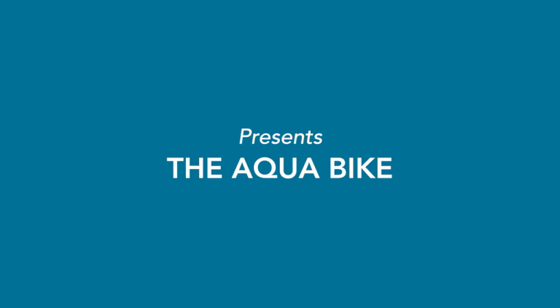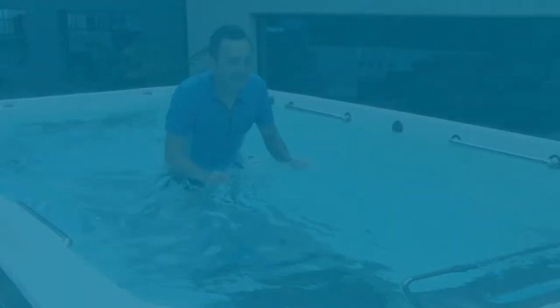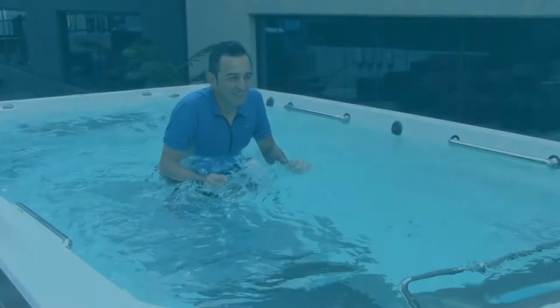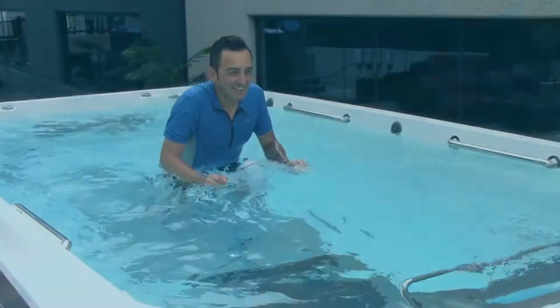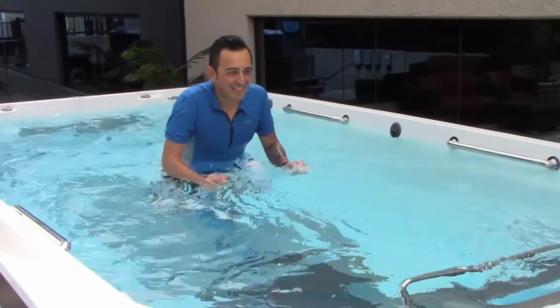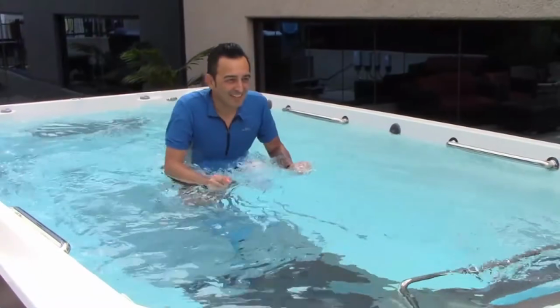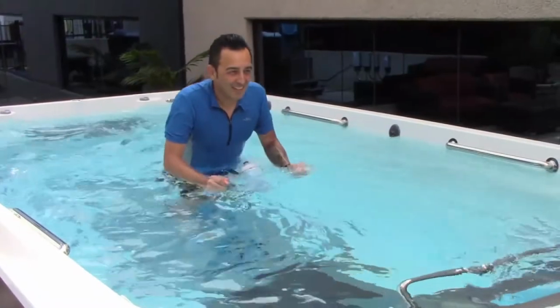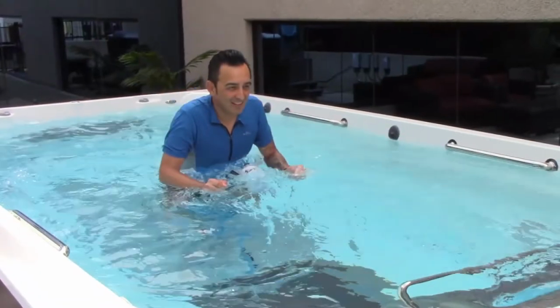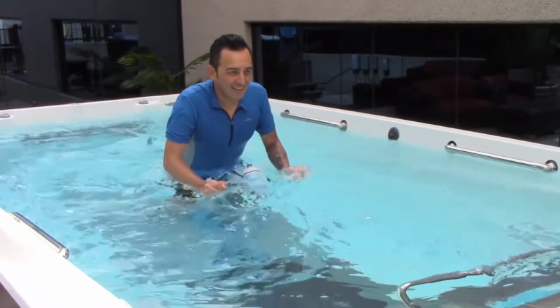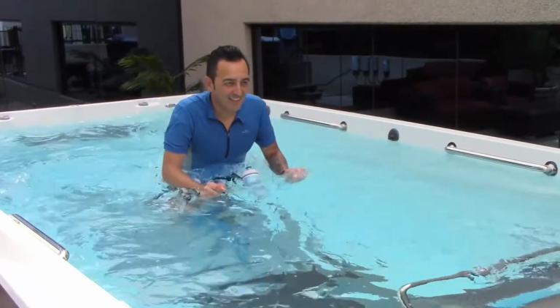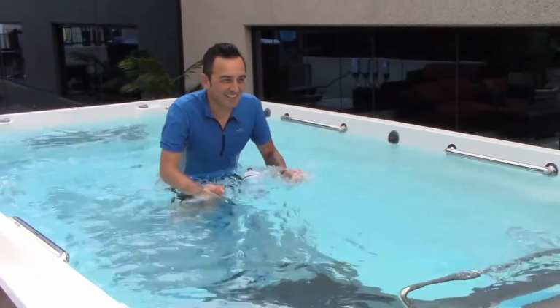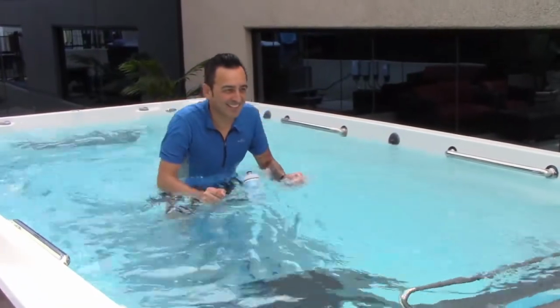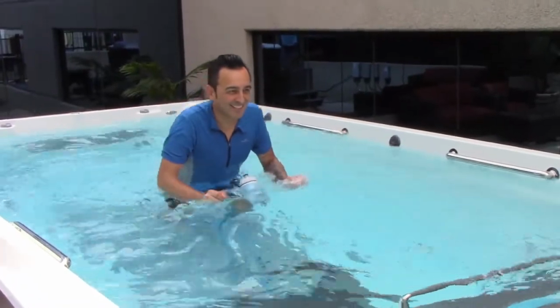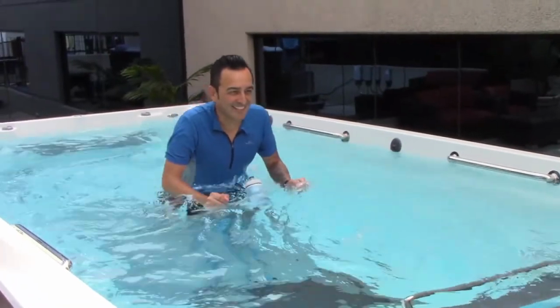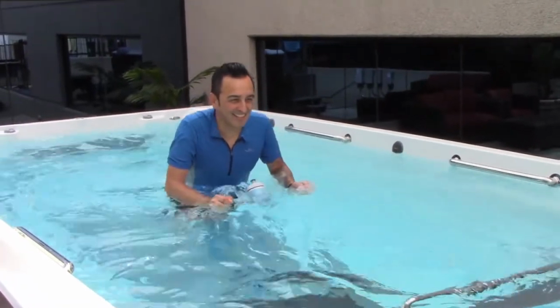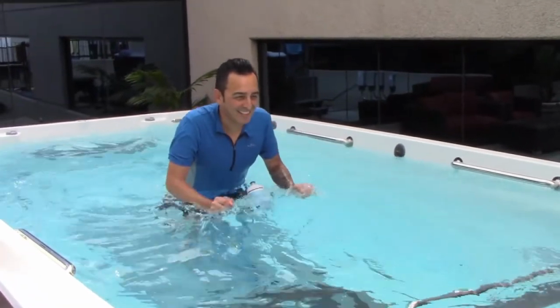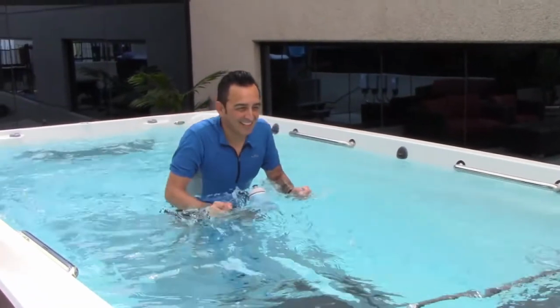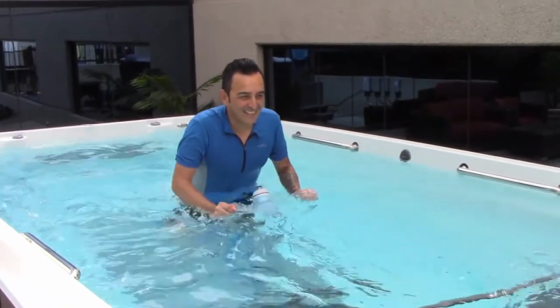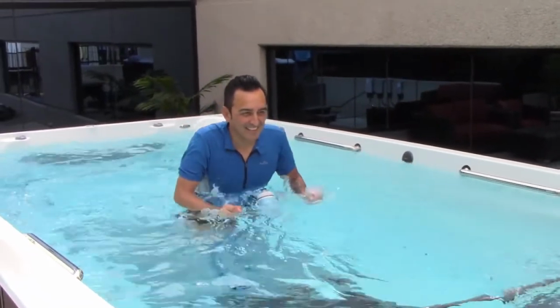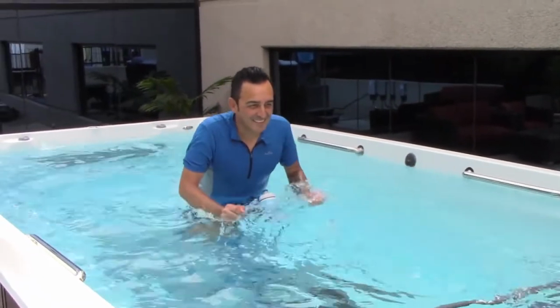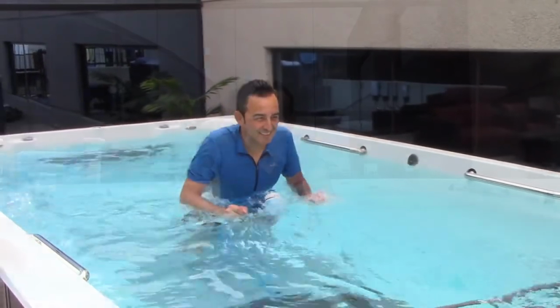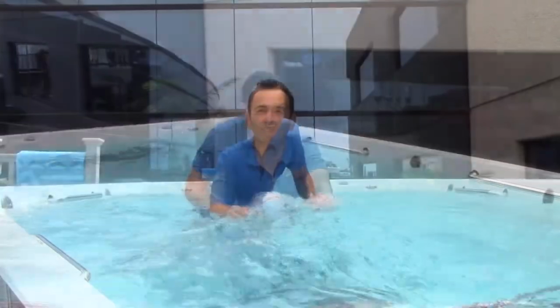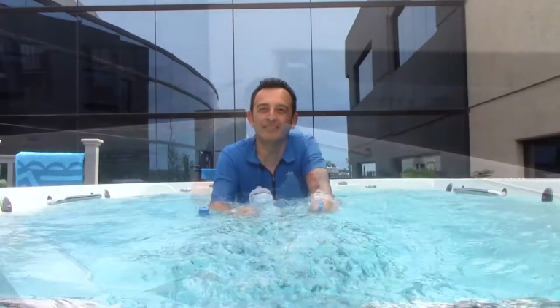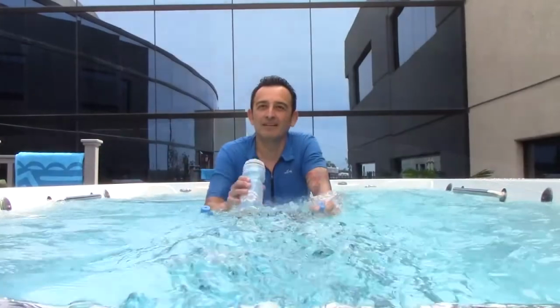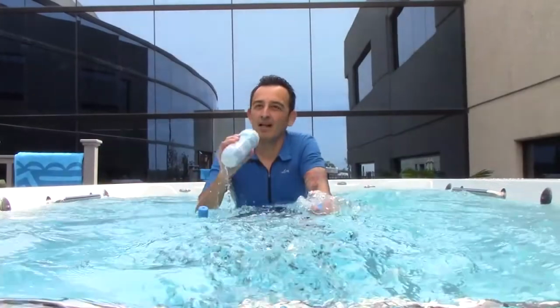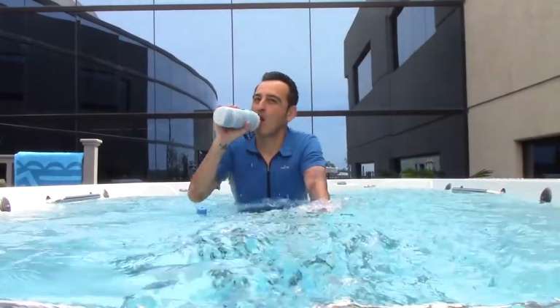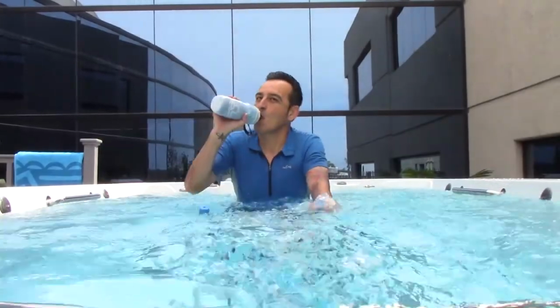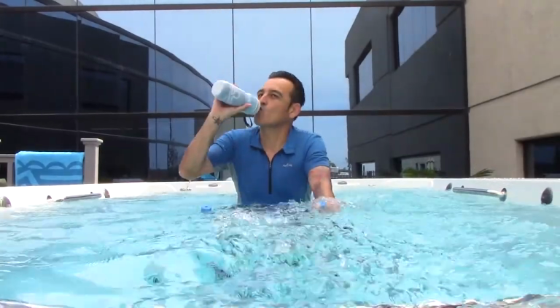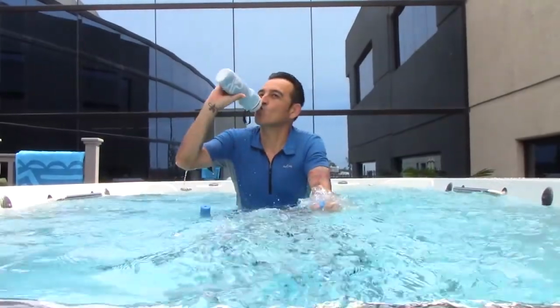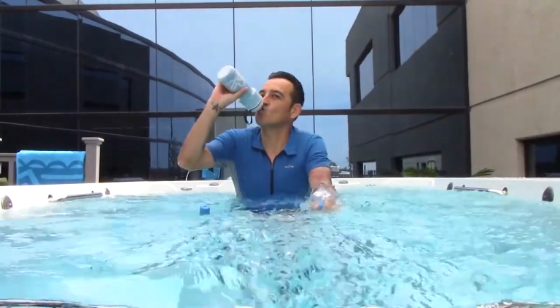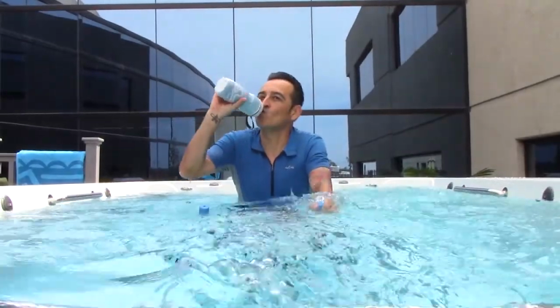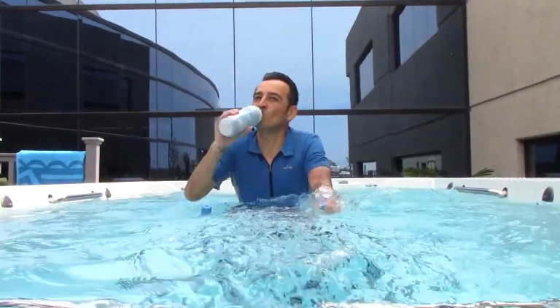Add another low-impact option to your water workouts with the Endless Pools Aquabike. It's lightweight yet stable, weighing just 21 pounds.